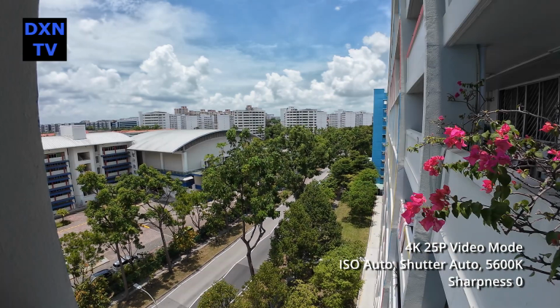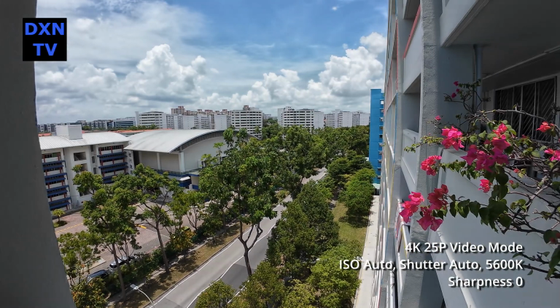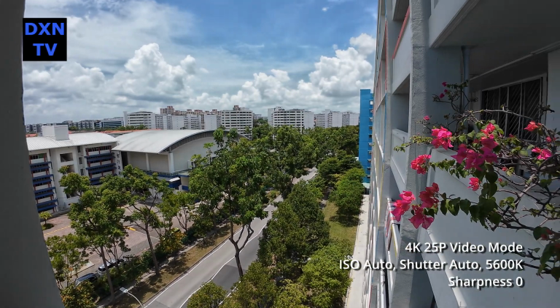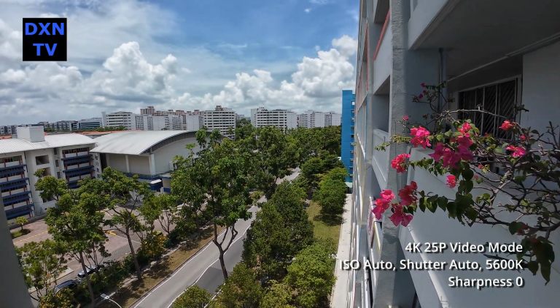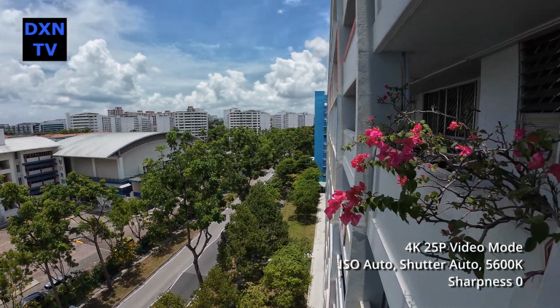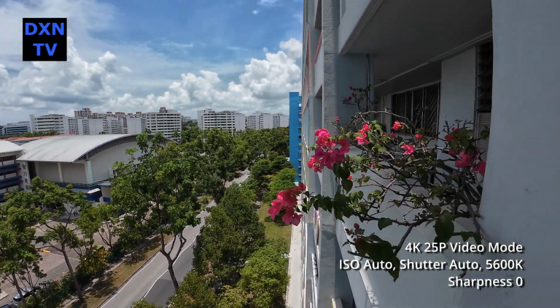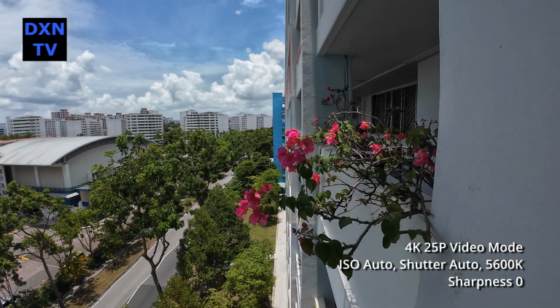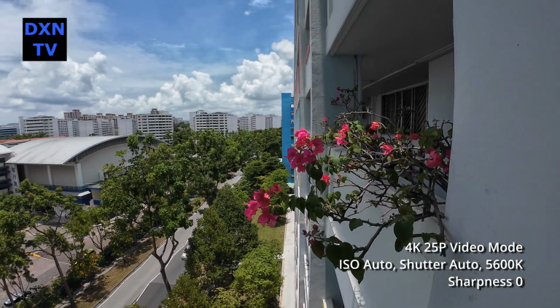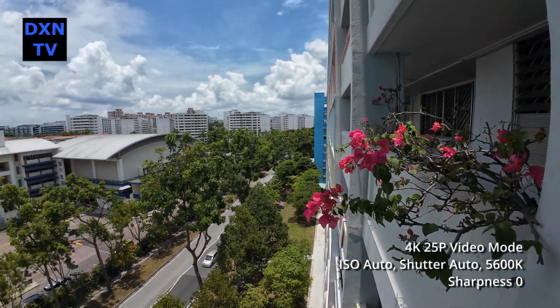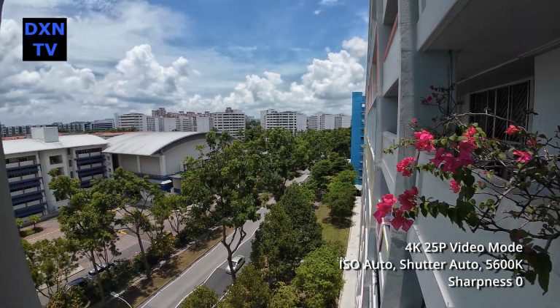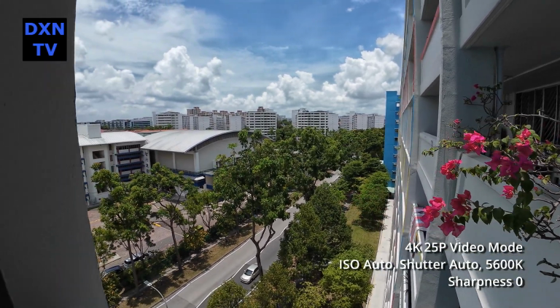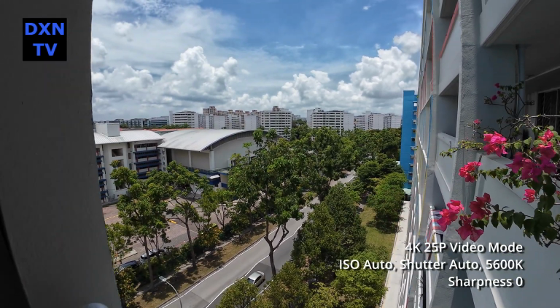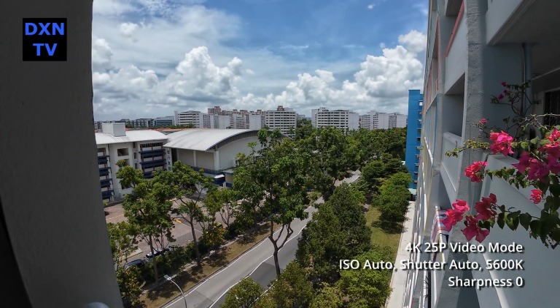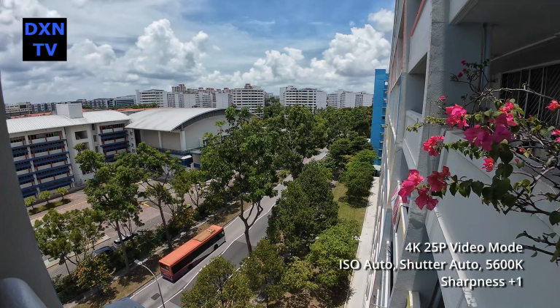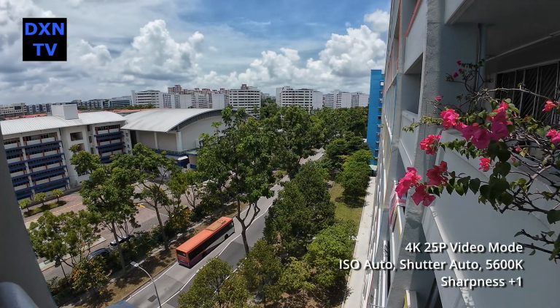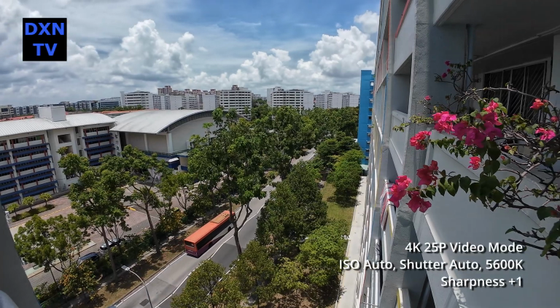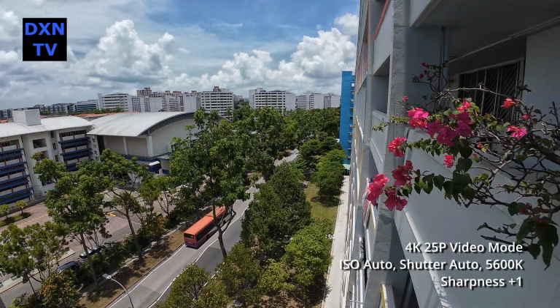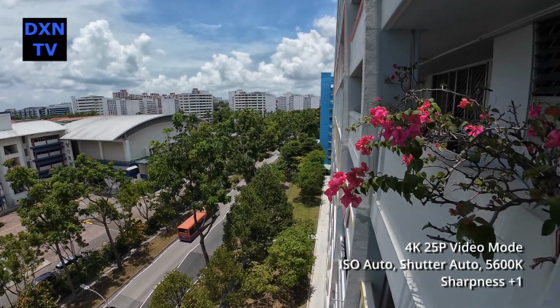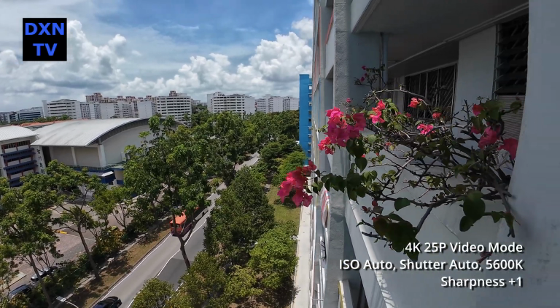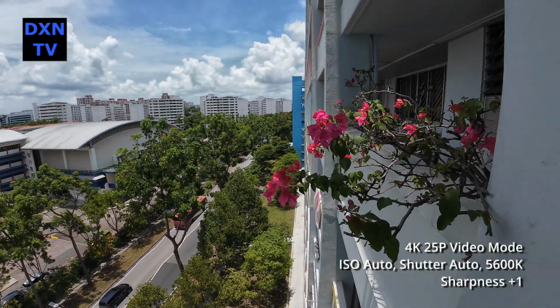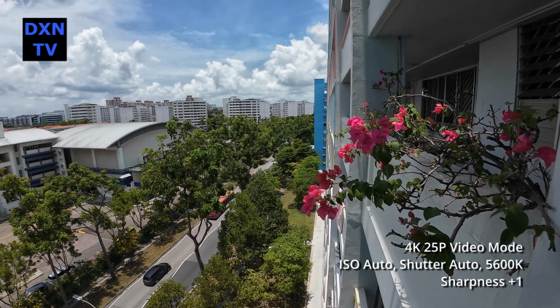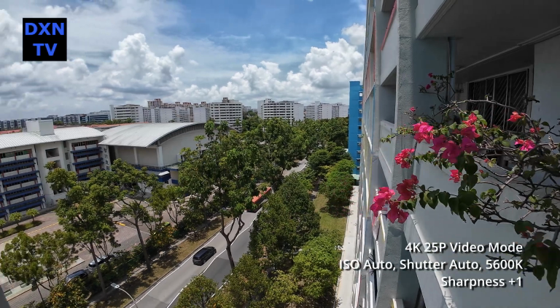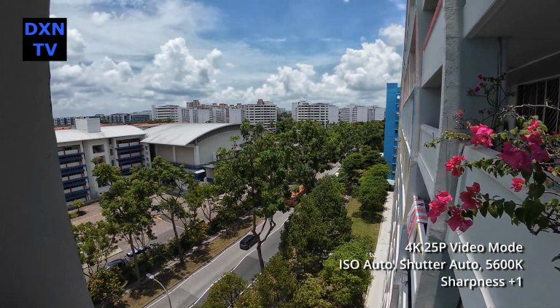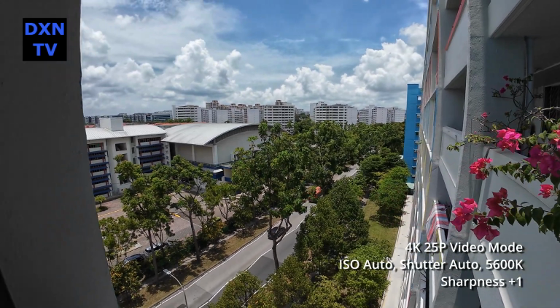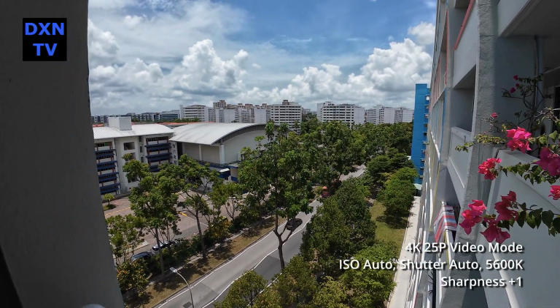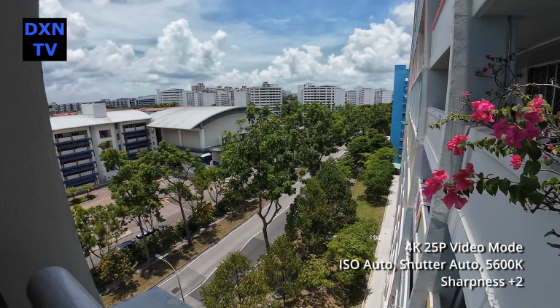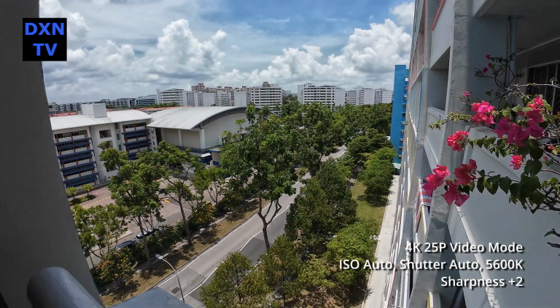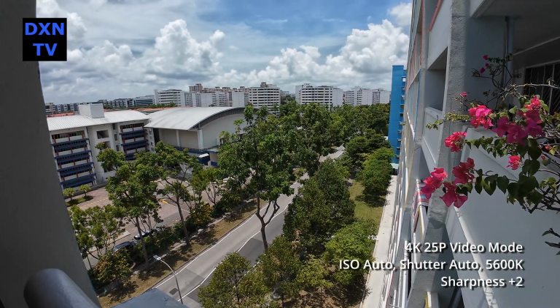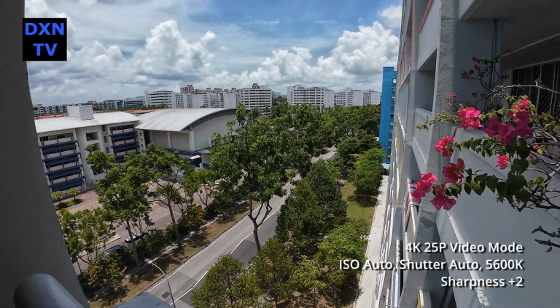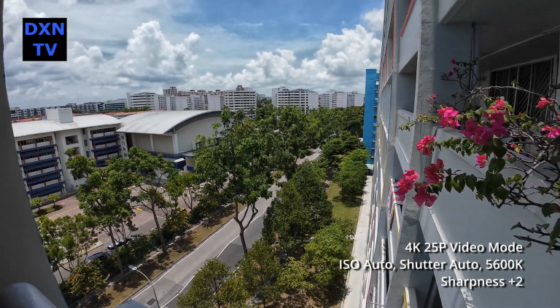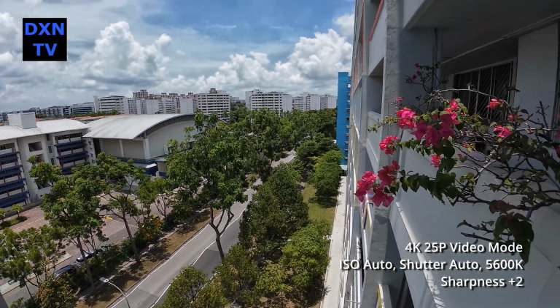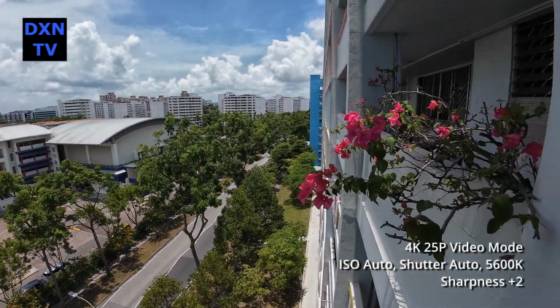This is sharpness at 0, noise reduction 0. This is how the picture looks as we ramp up the sharpness to plus 1. And finally this is at sharpness plus 2 settings.